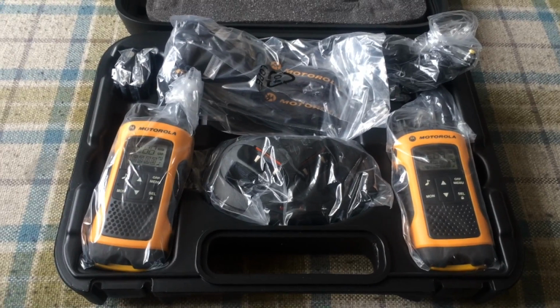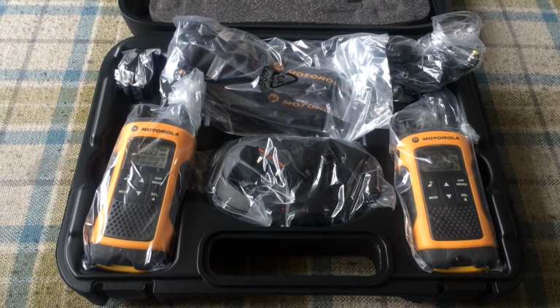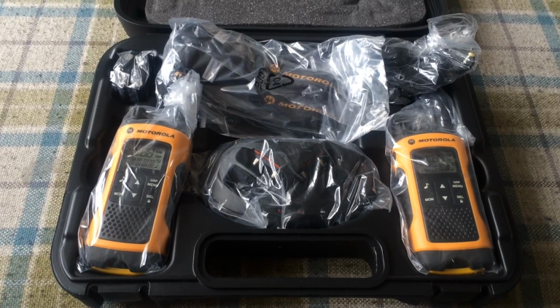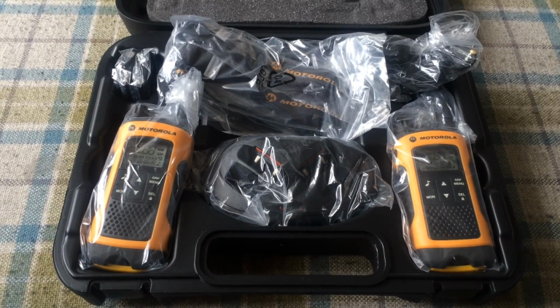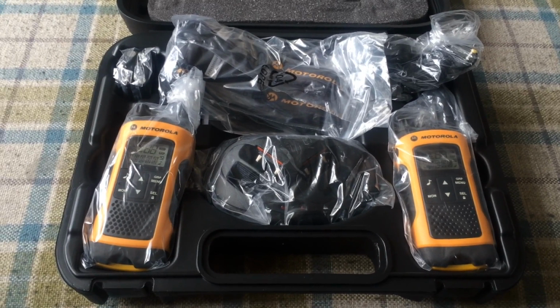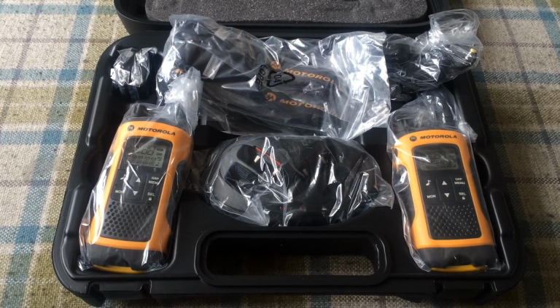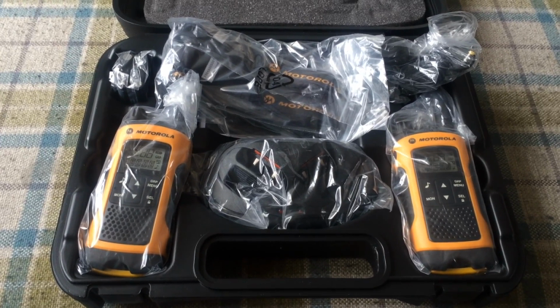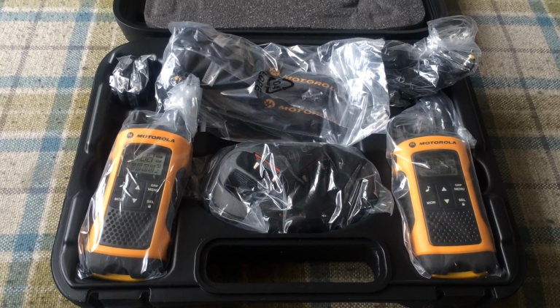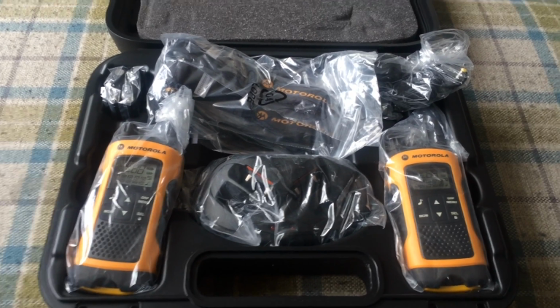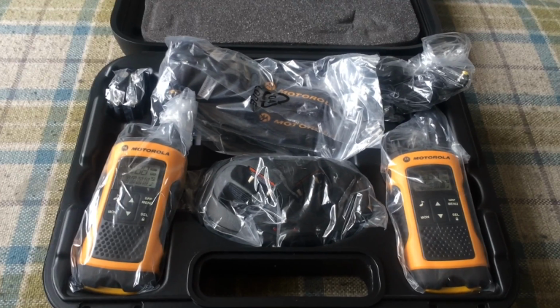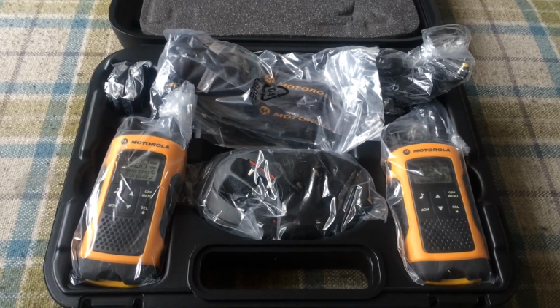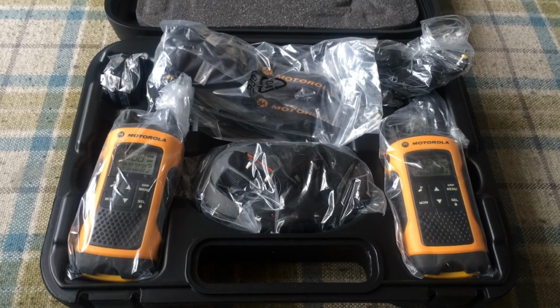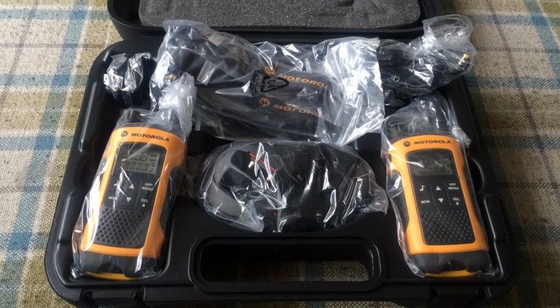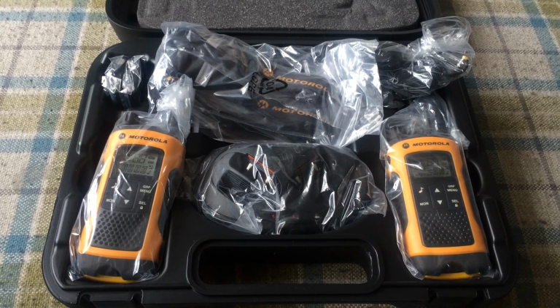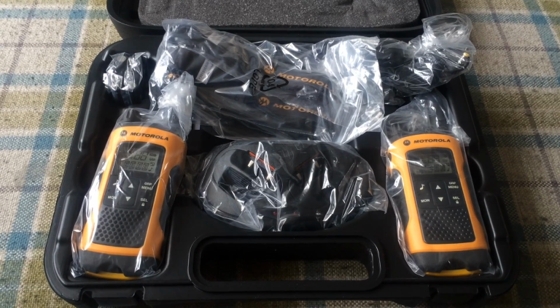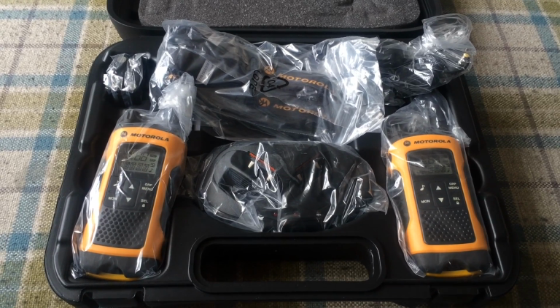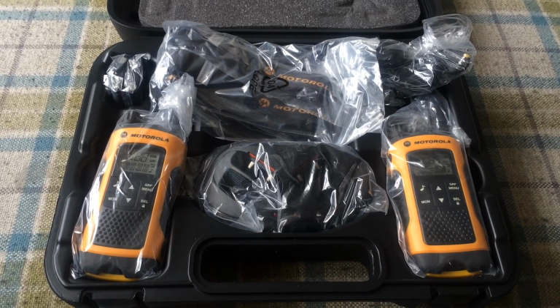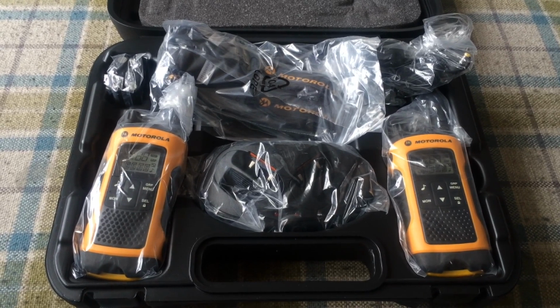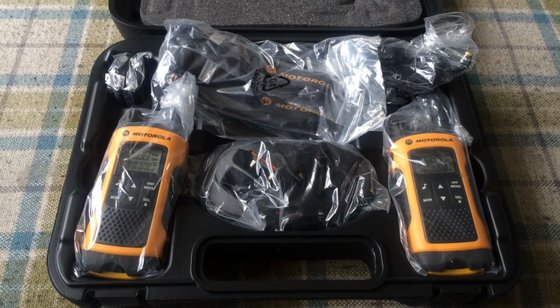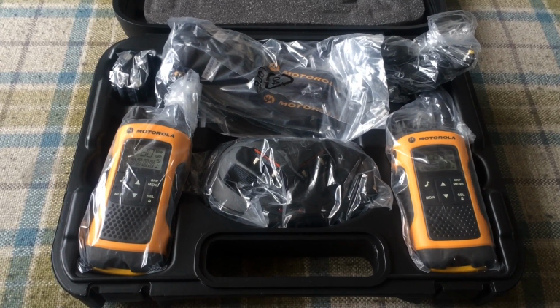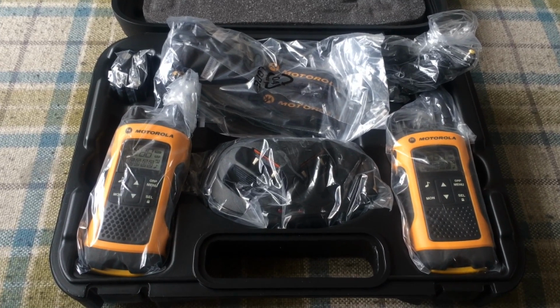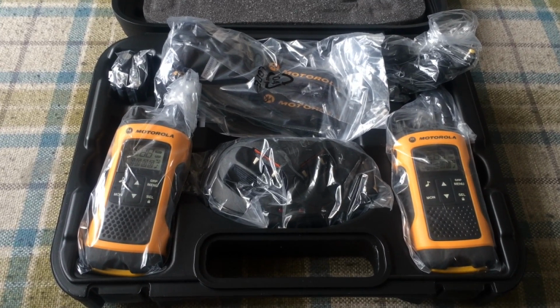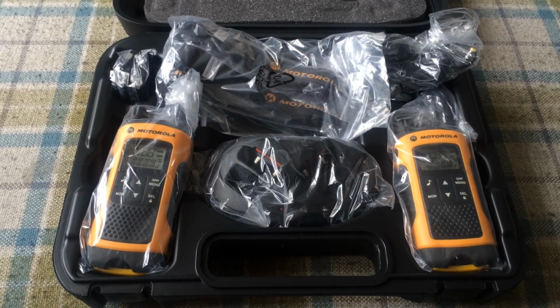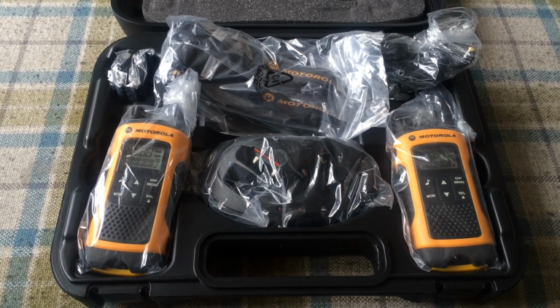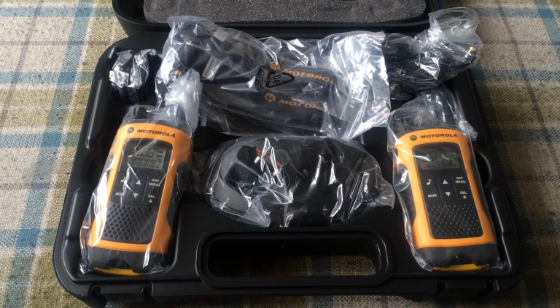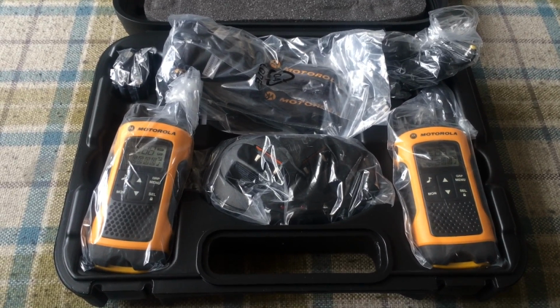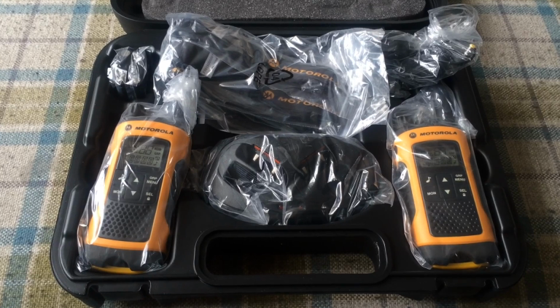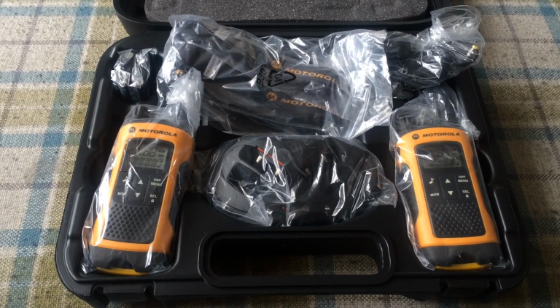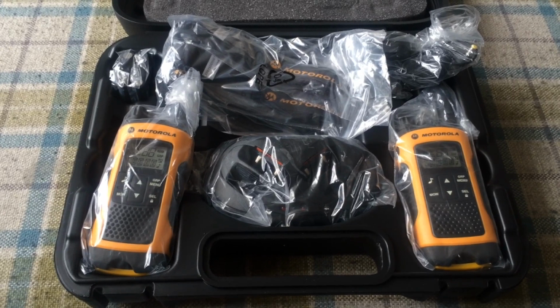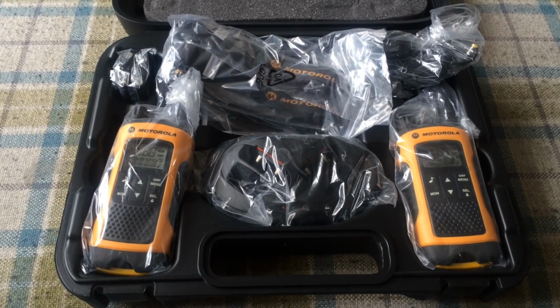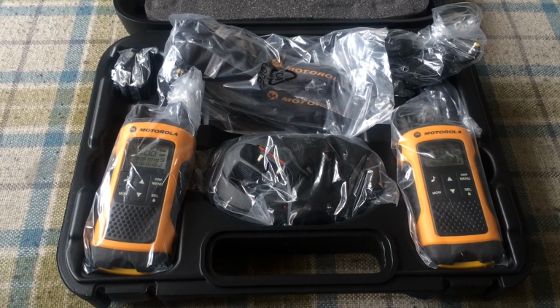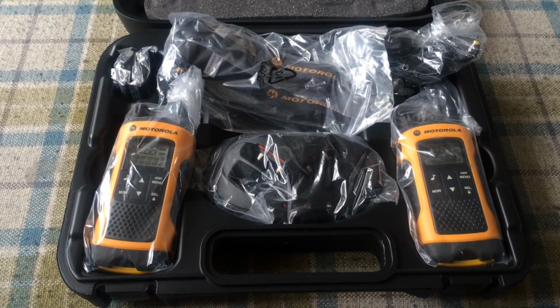Sounds obvious, but the cost of one of these is equal to the cost of two on various websites, so when you're comparing prices, that's a trap you might fall into.